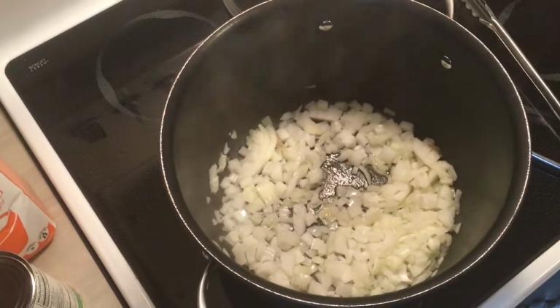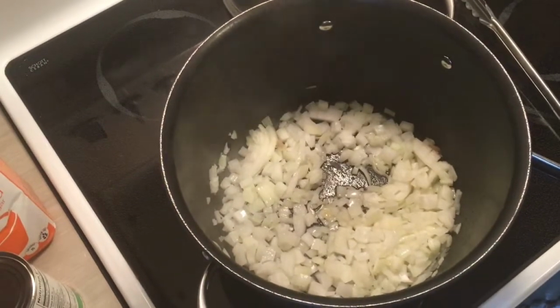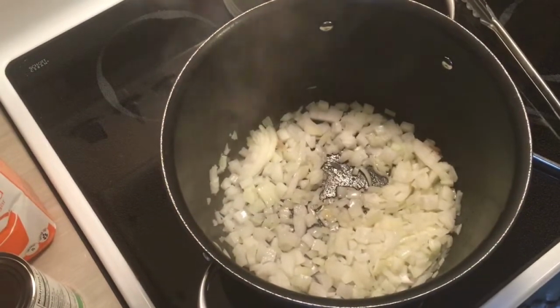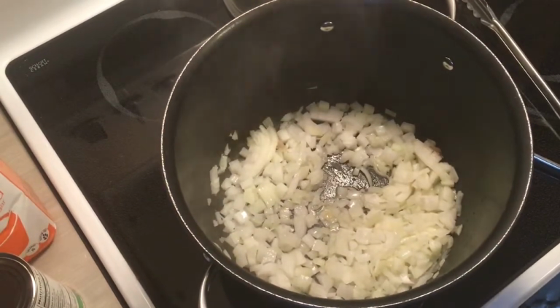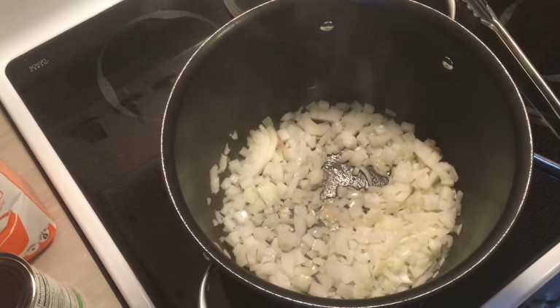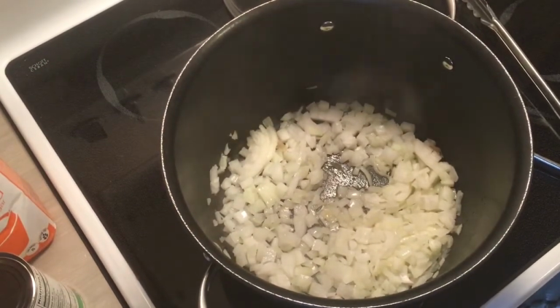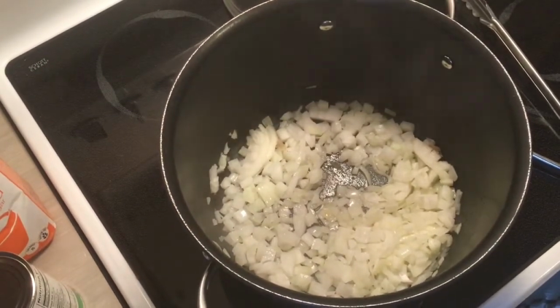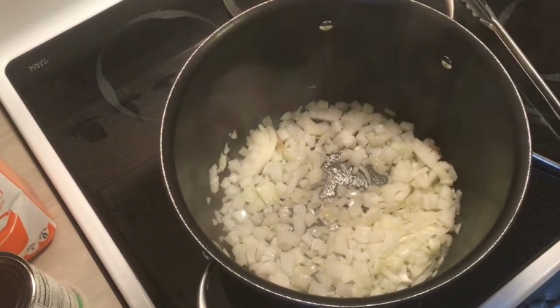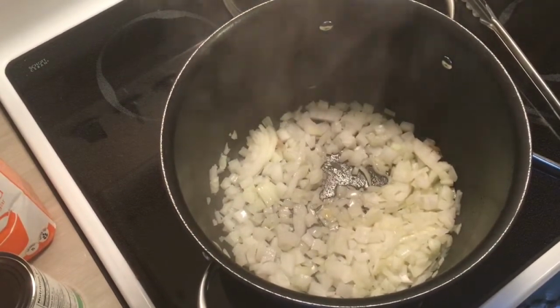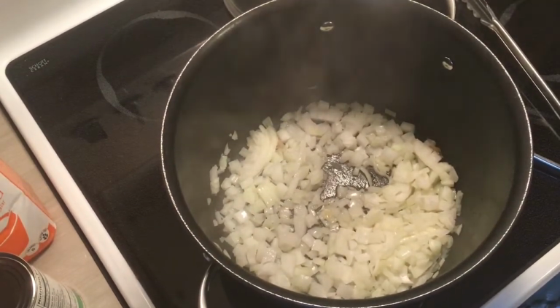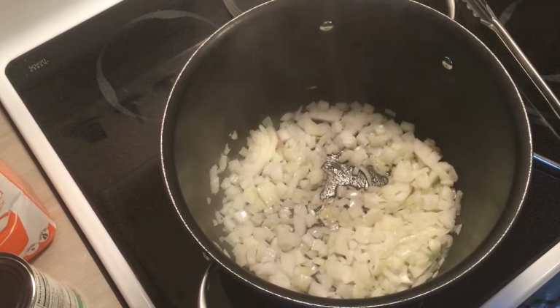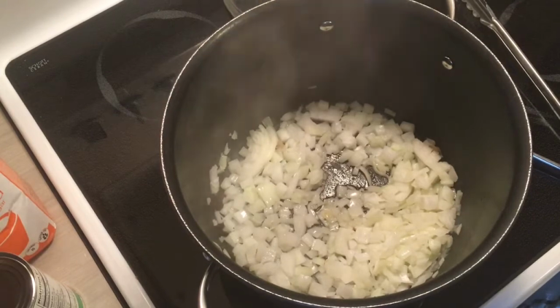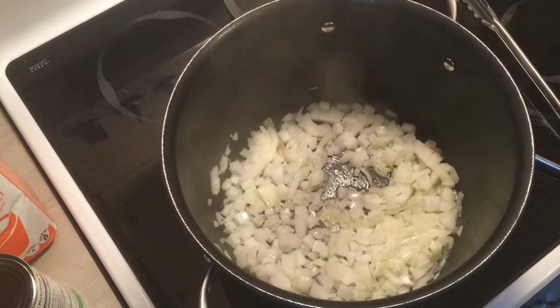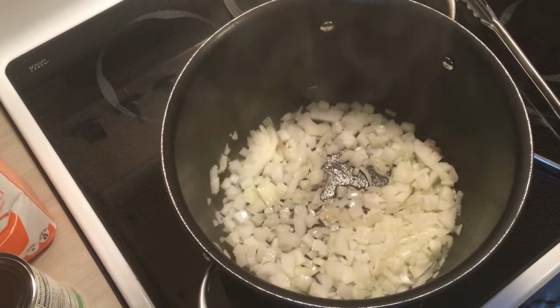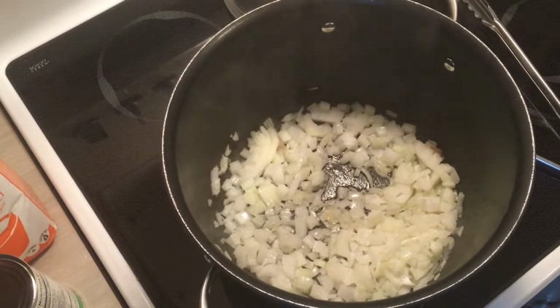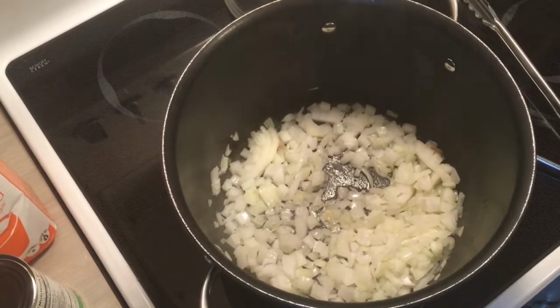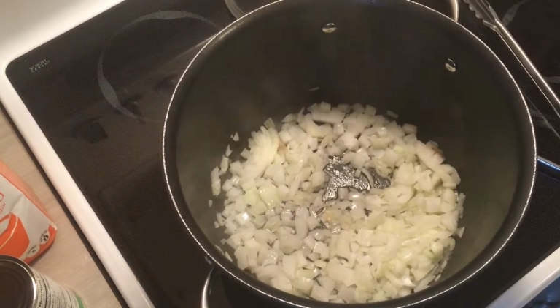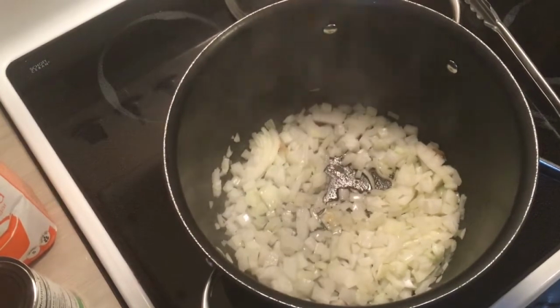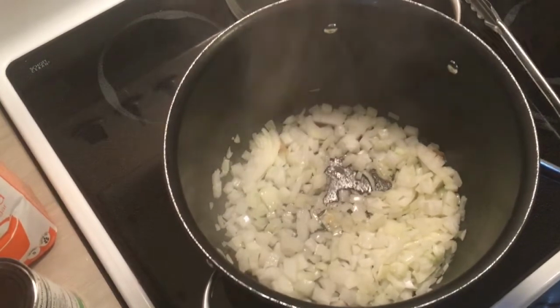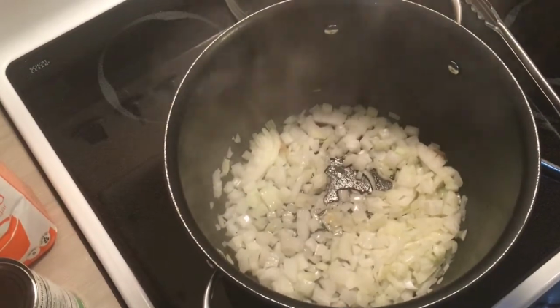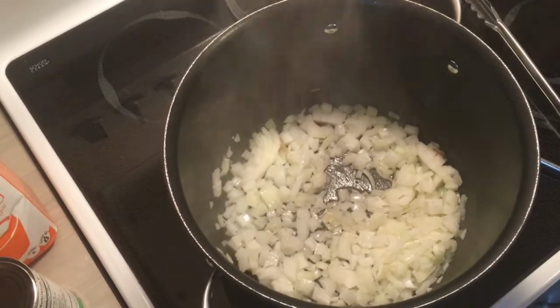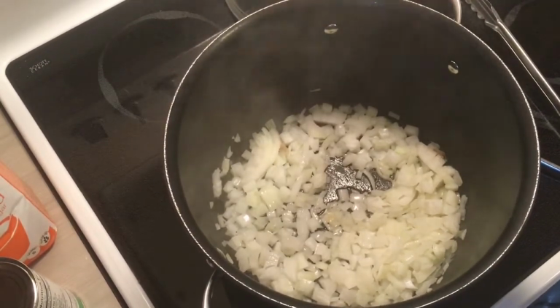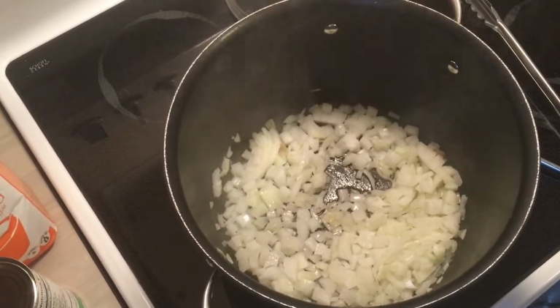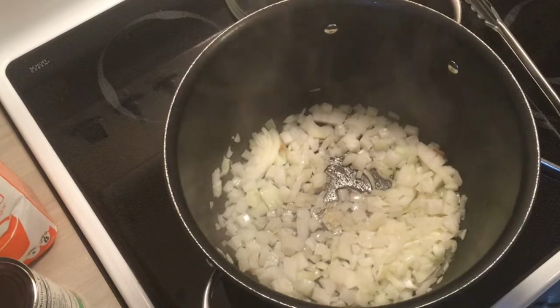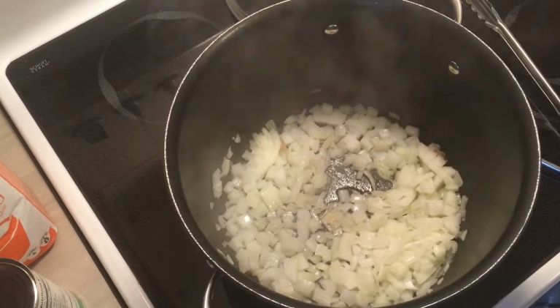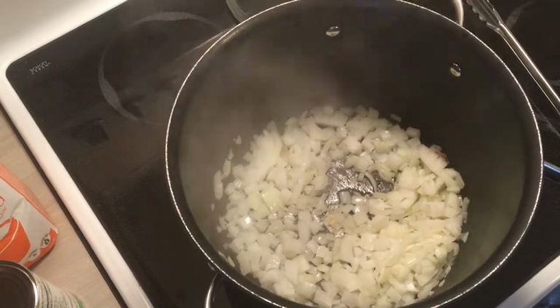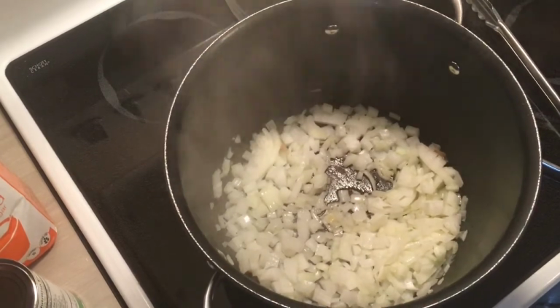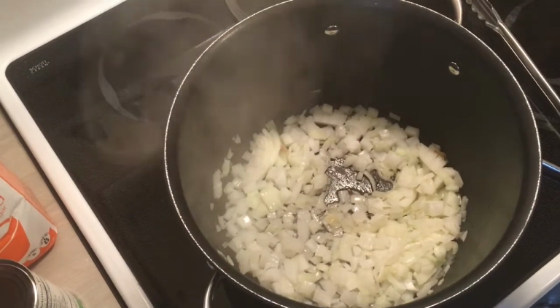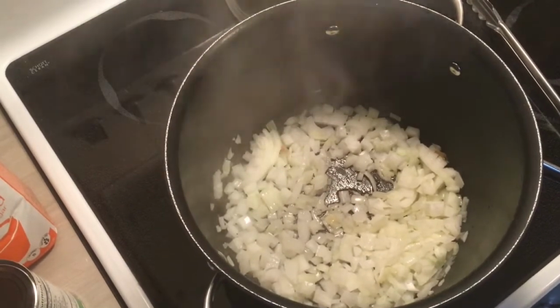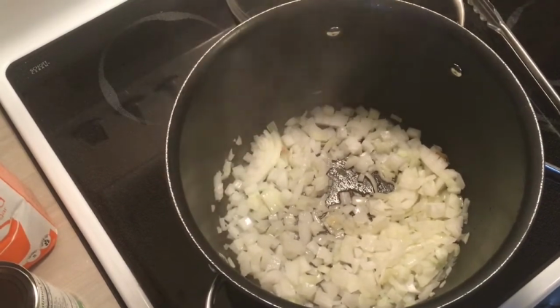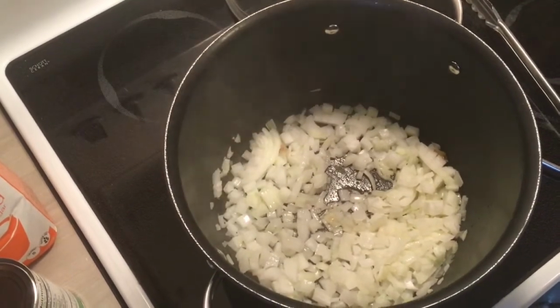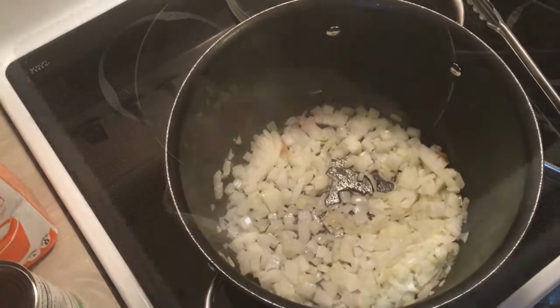That's the start of the chili. One medium diced onion, and I'm just gonna soften it up a little bit, and then I'll add hamburger to it.